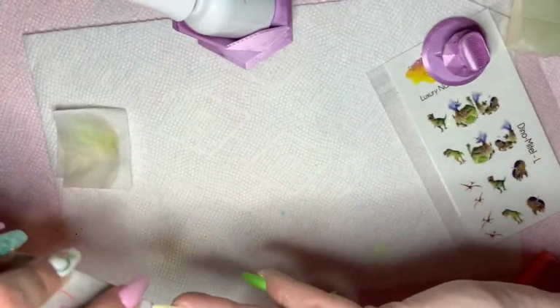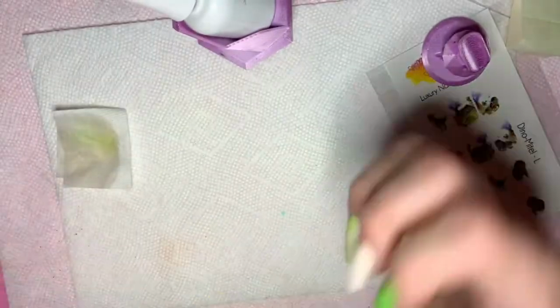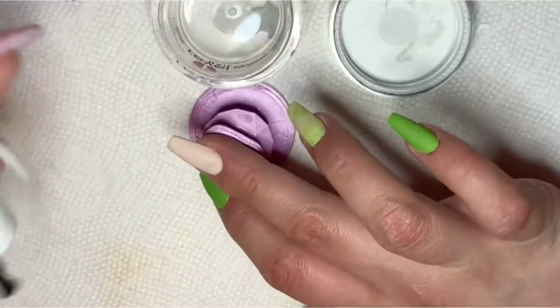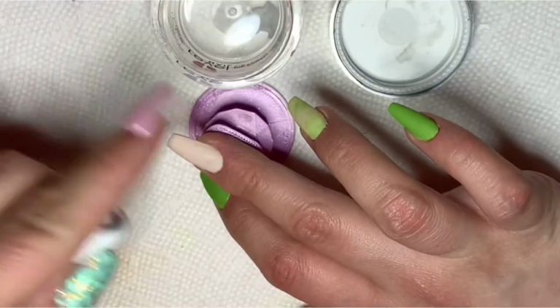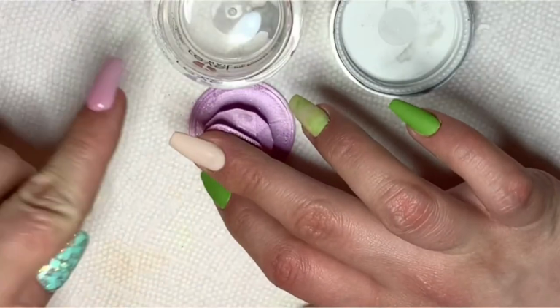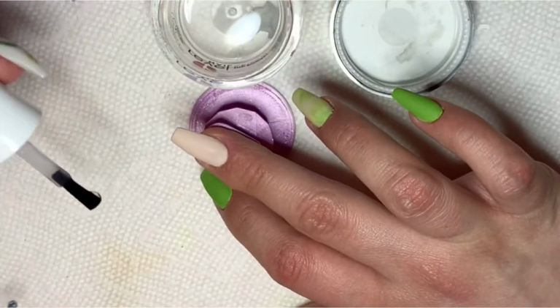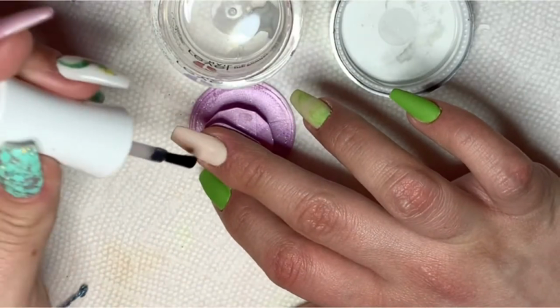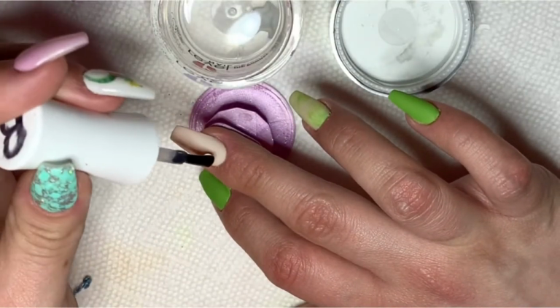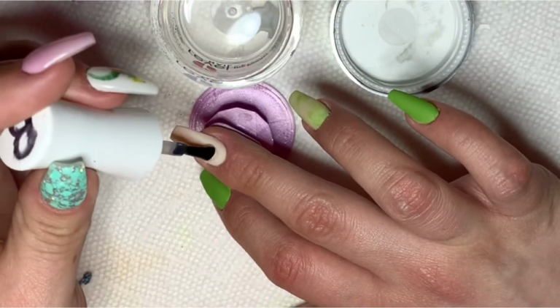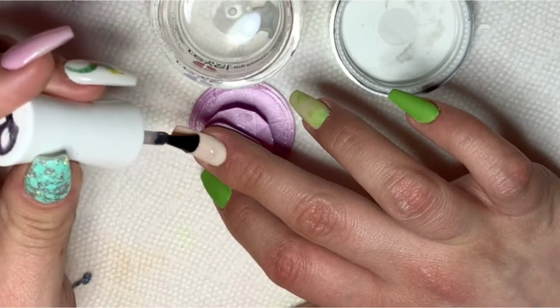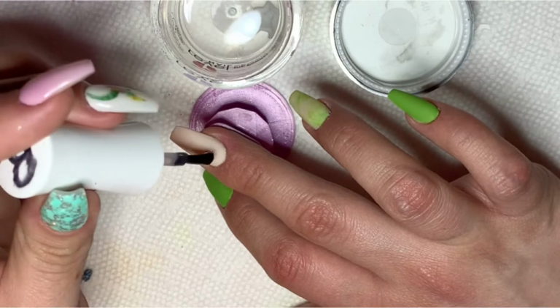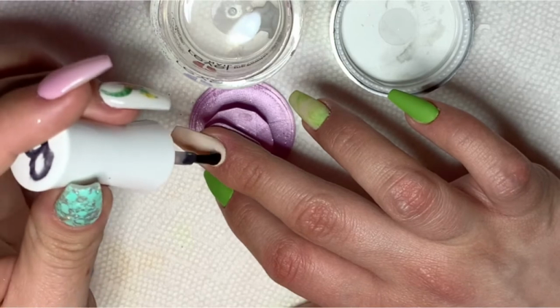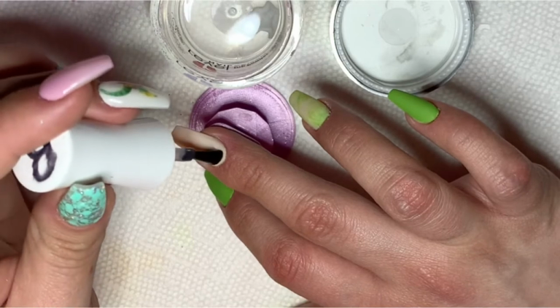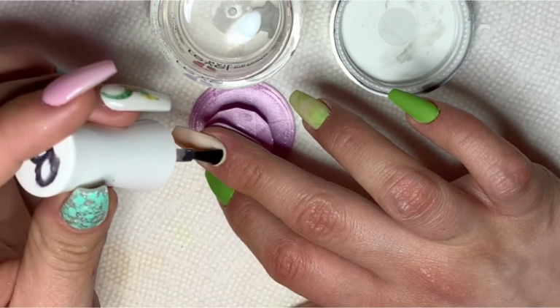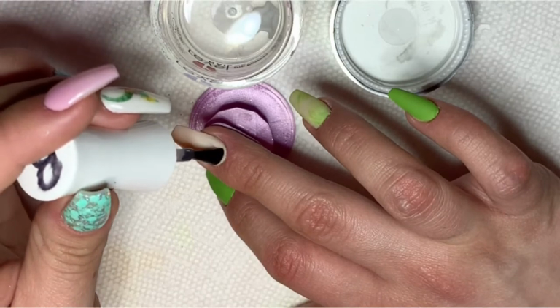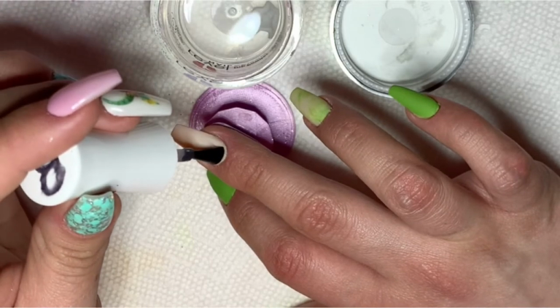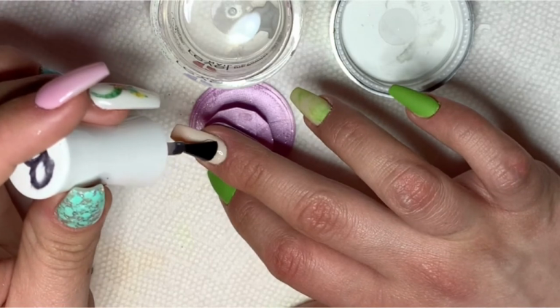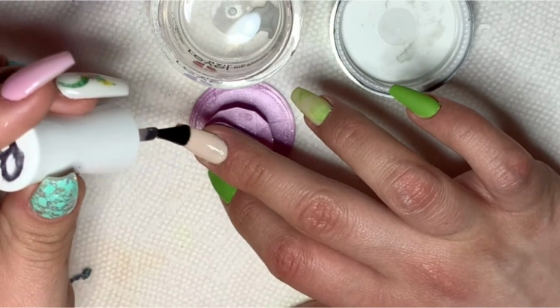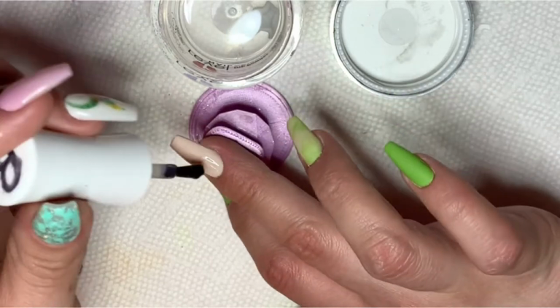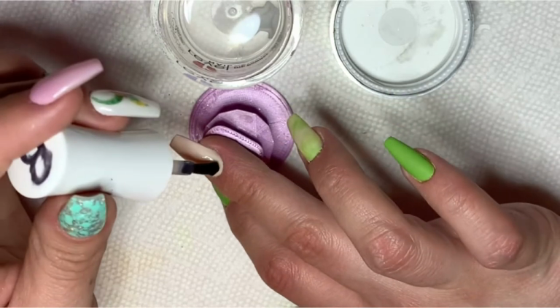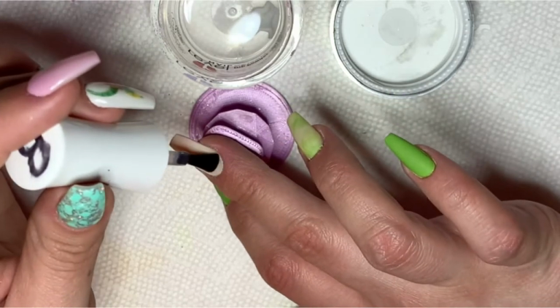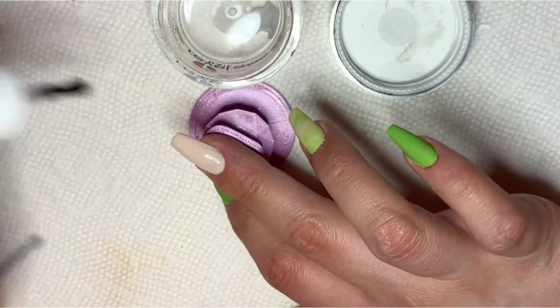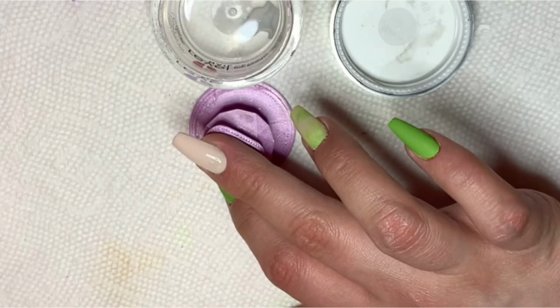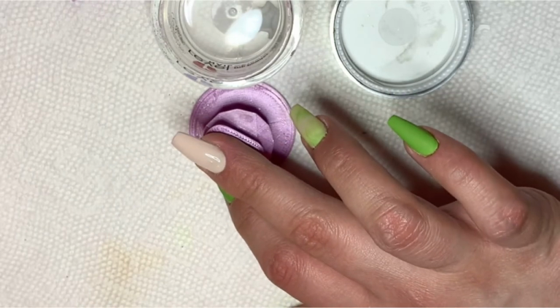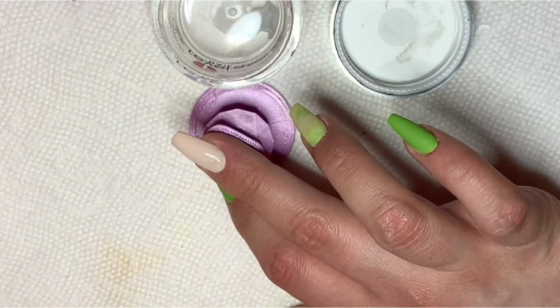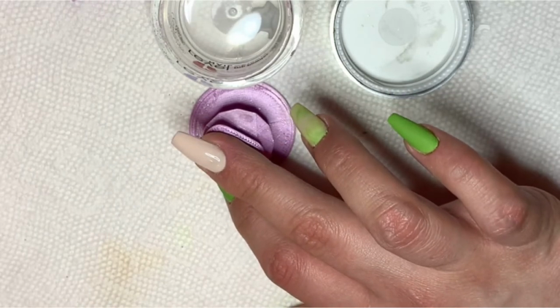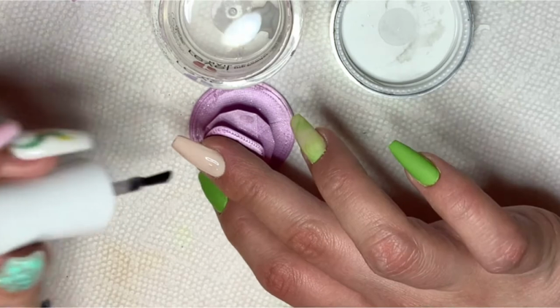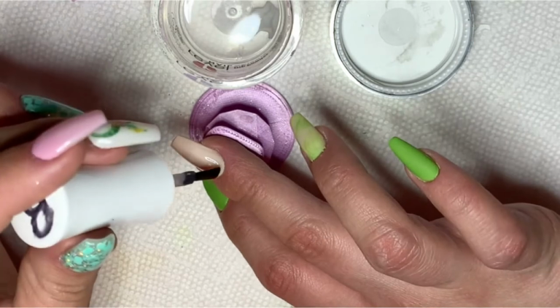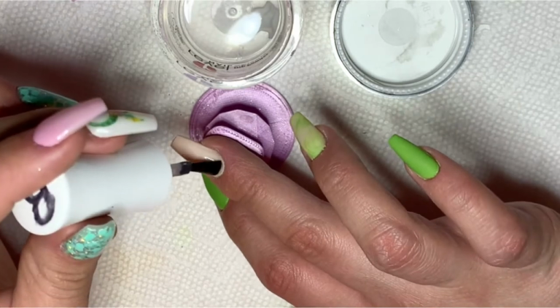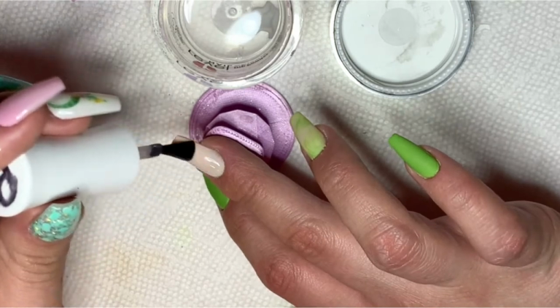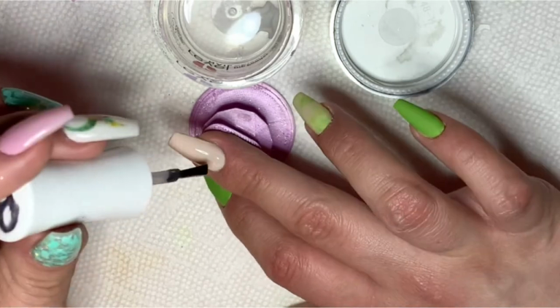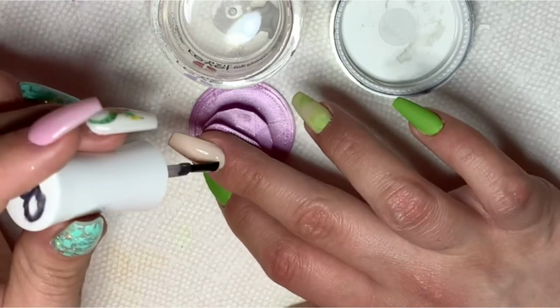Next up is your decal. First, I cut my decal out and then place it in the water. While I am waiting for that to separate, I will apply gel base on my nail.